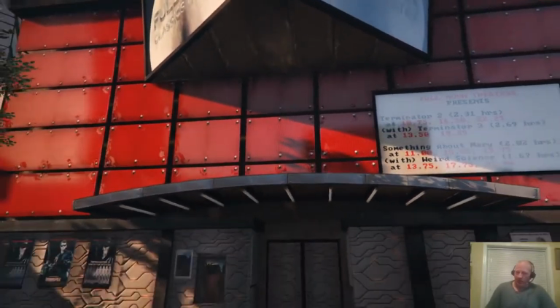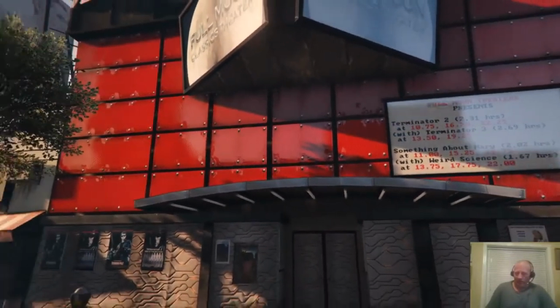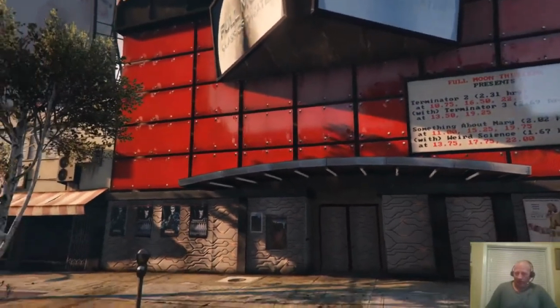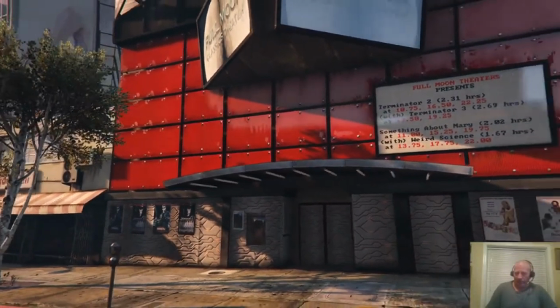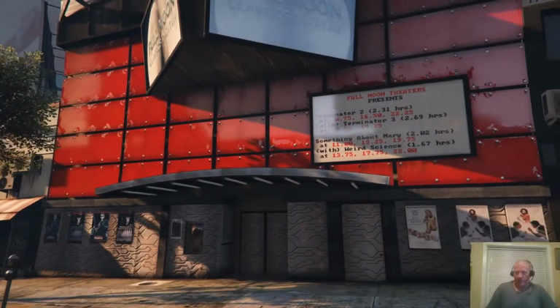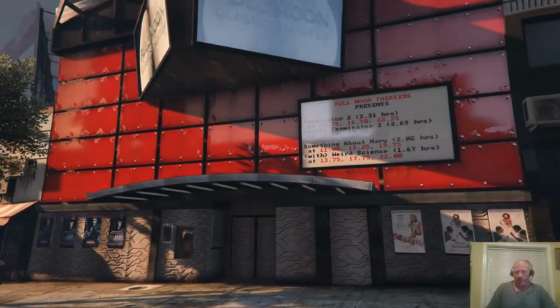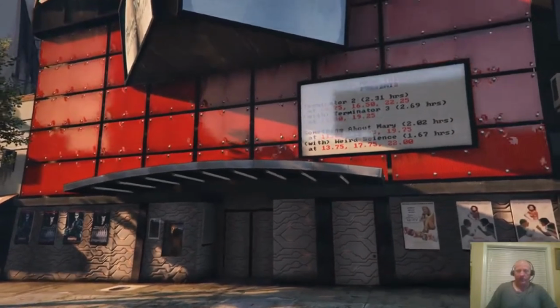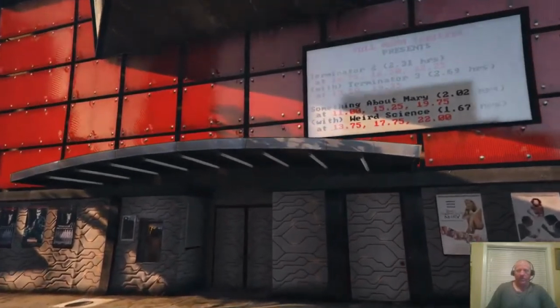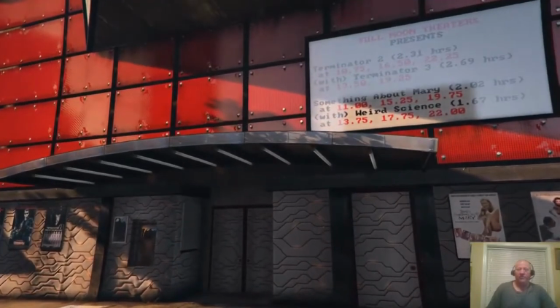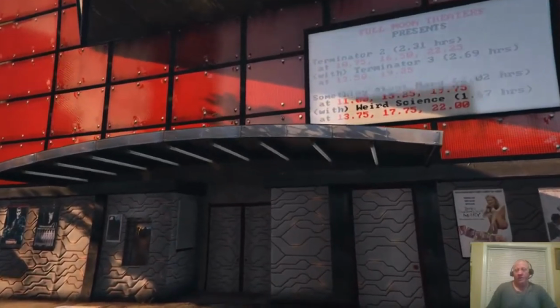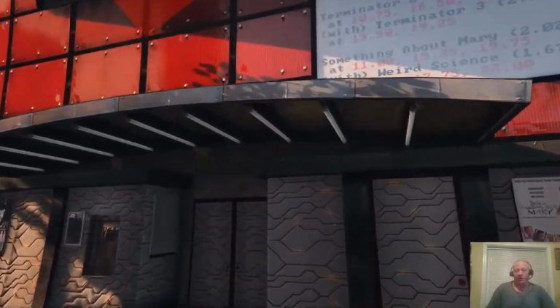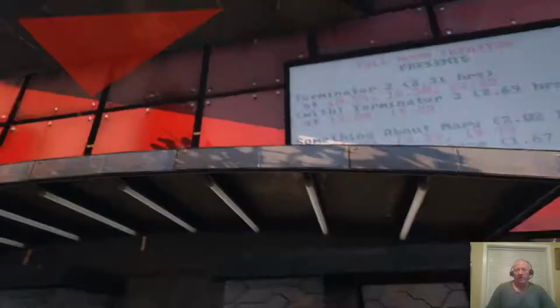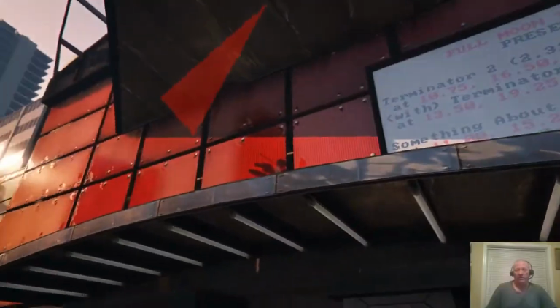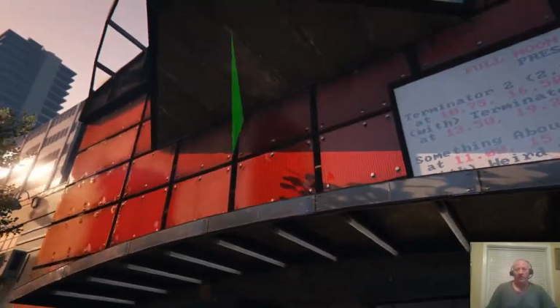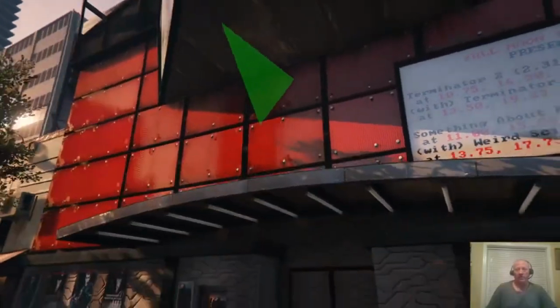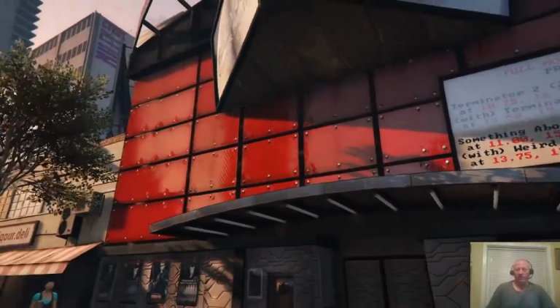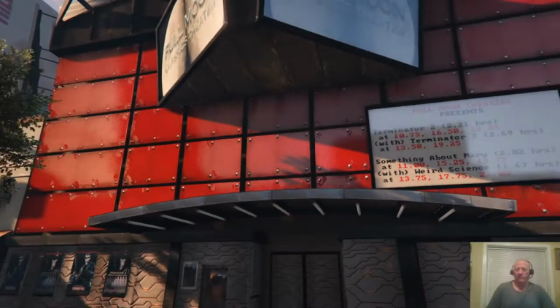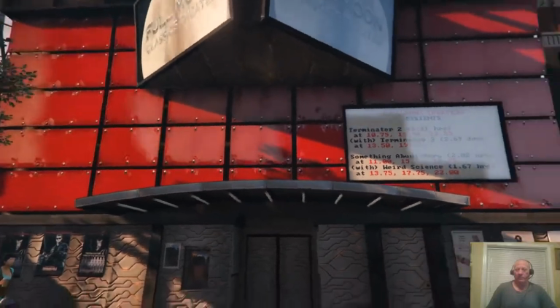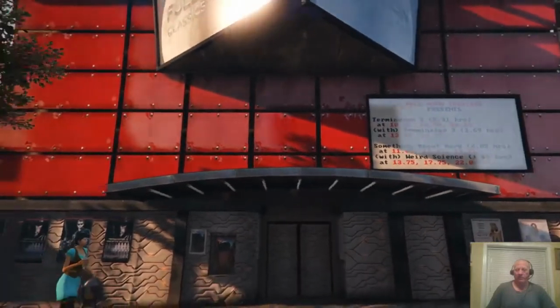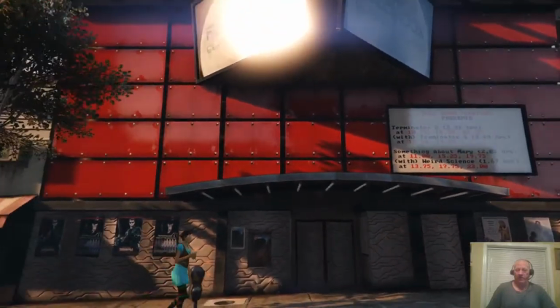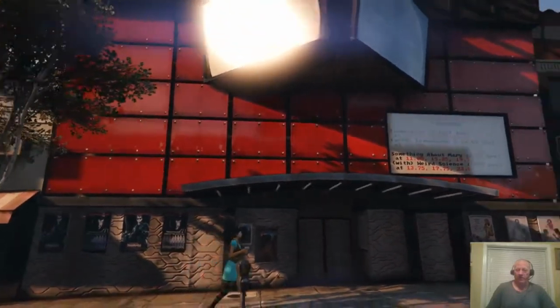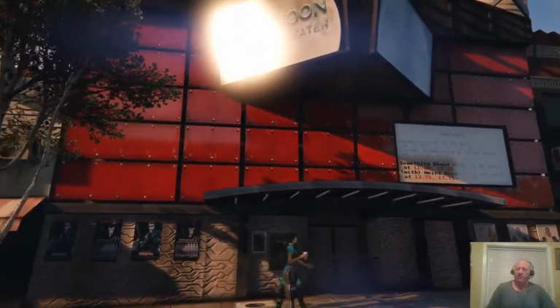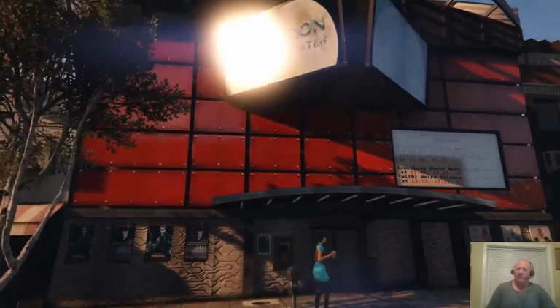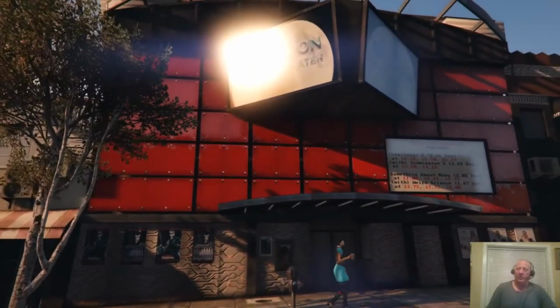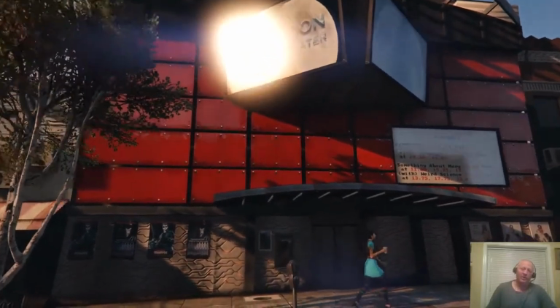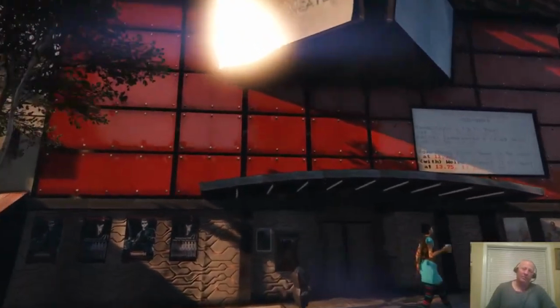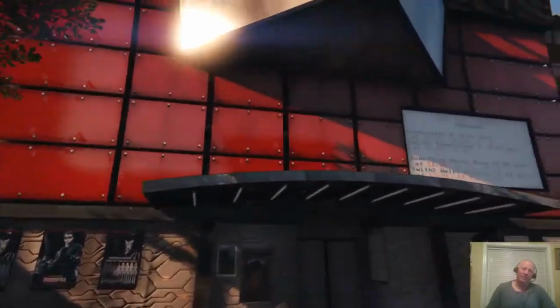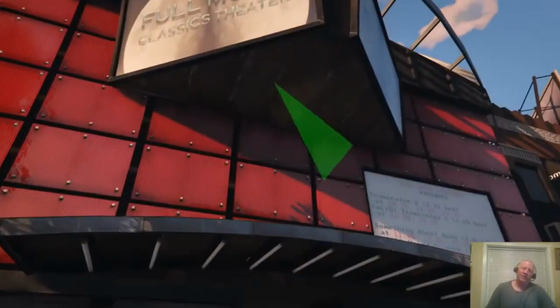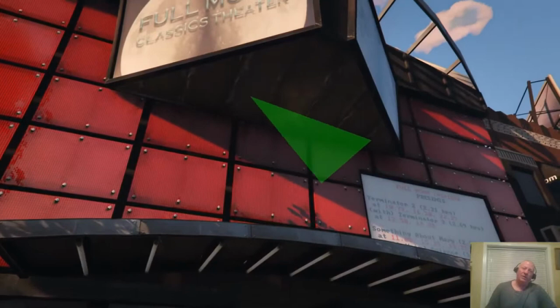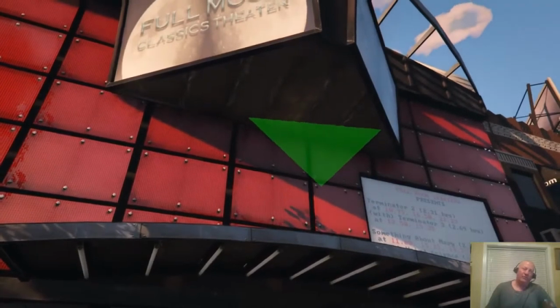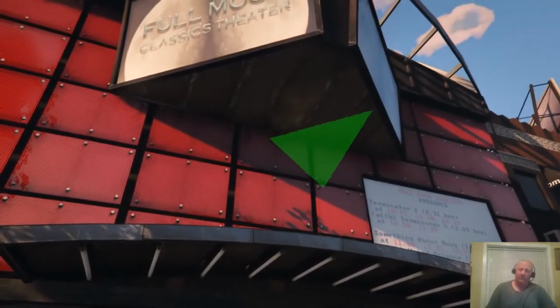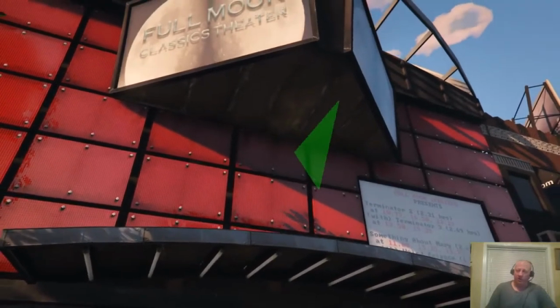If the distance is within seven meters, it'll actually appear. And if I'm further than seven meters away as a player, then at that point I stop drawing it.